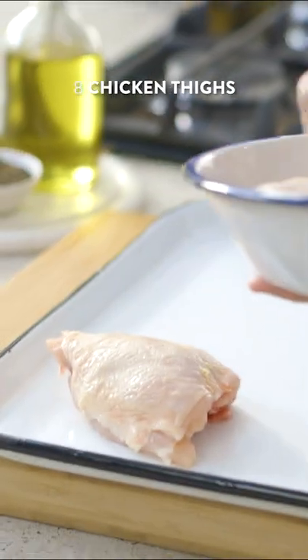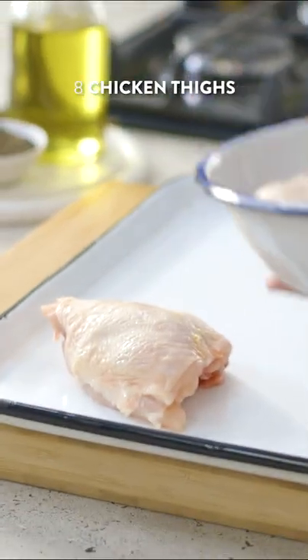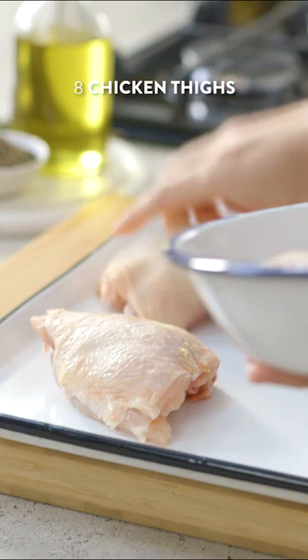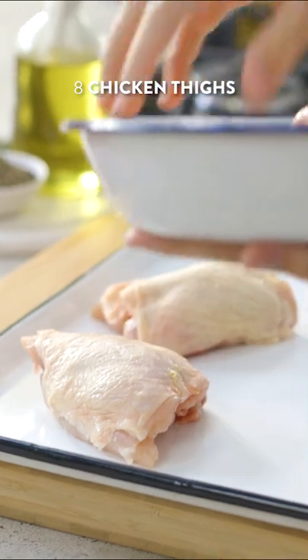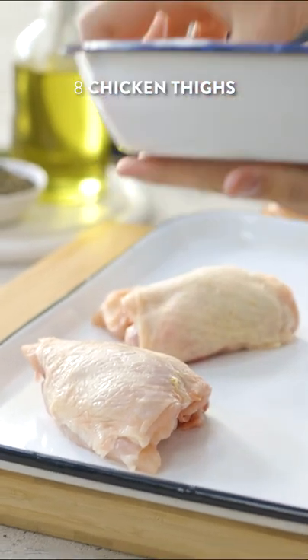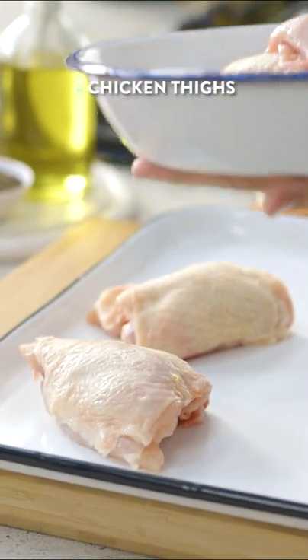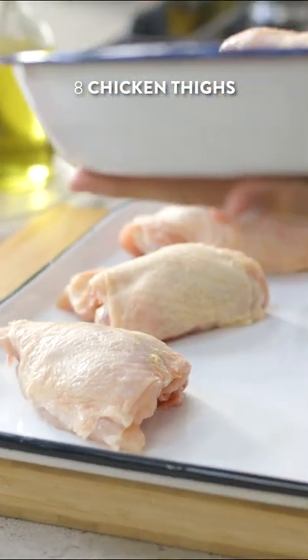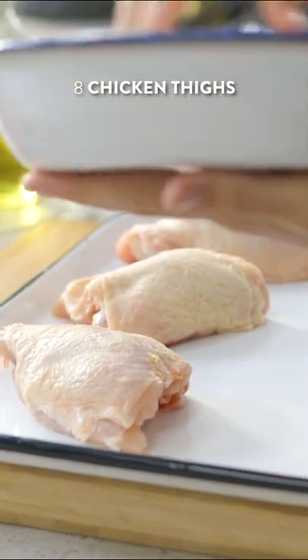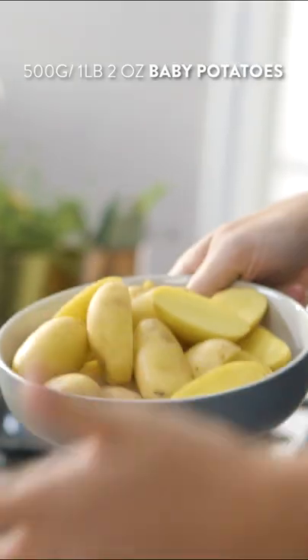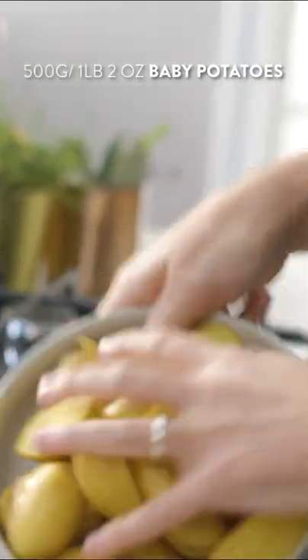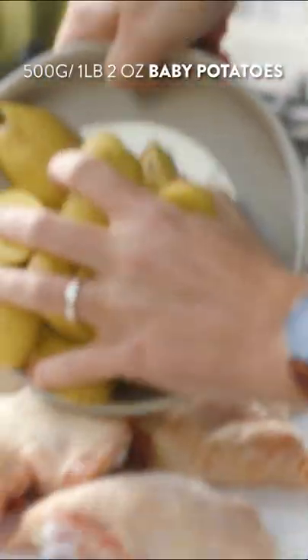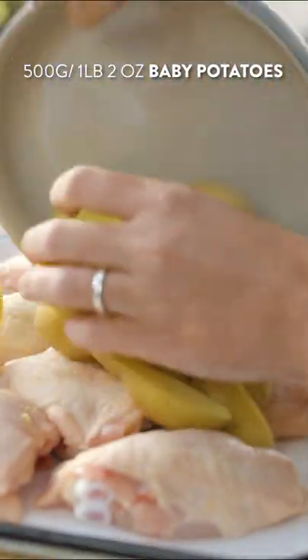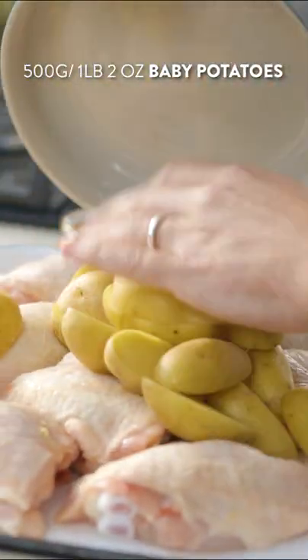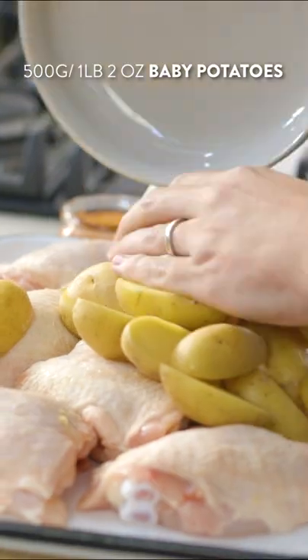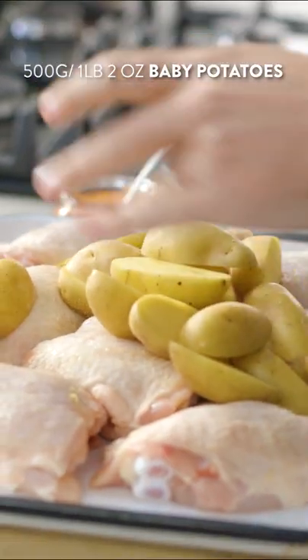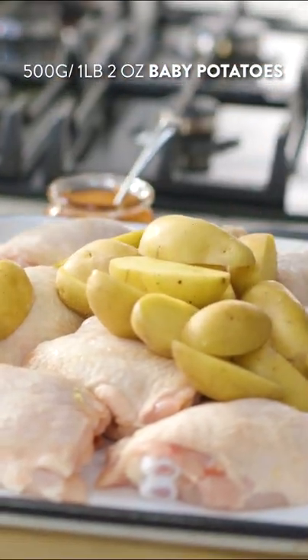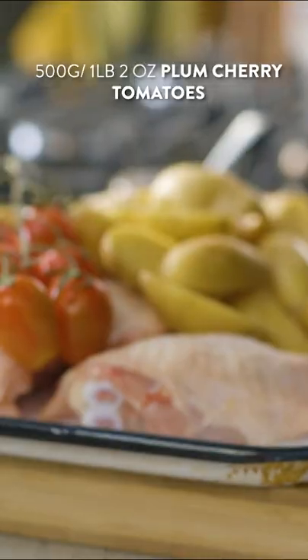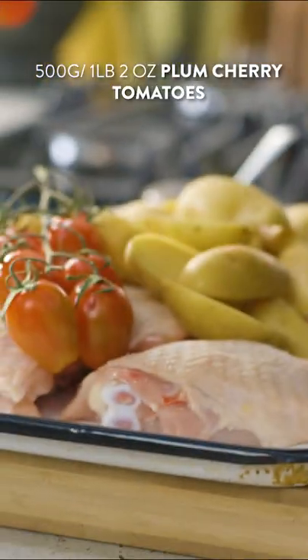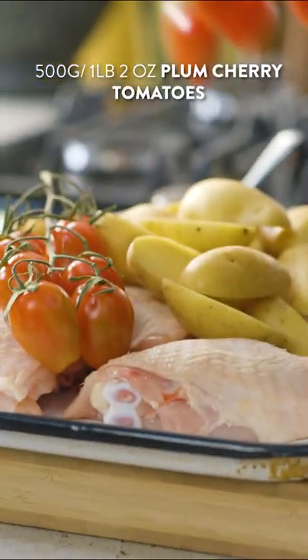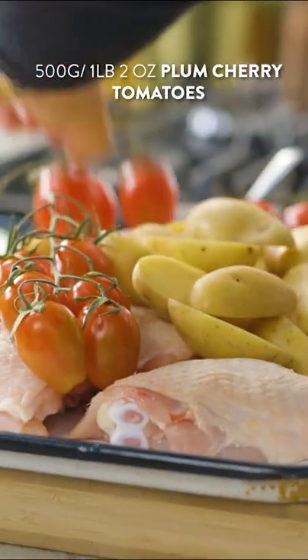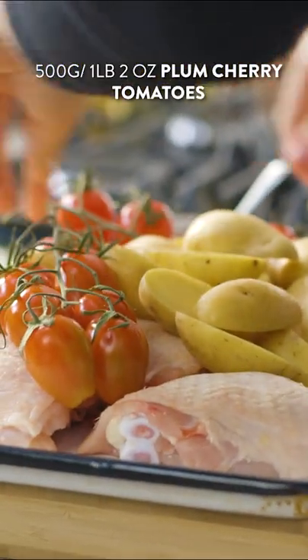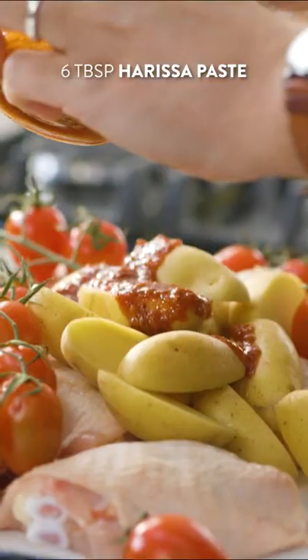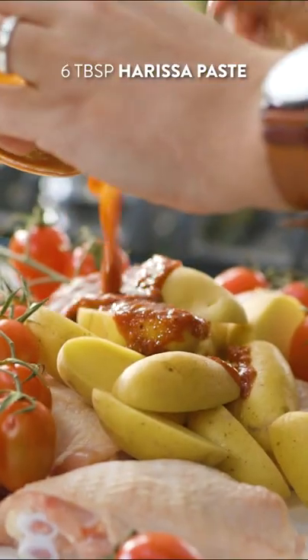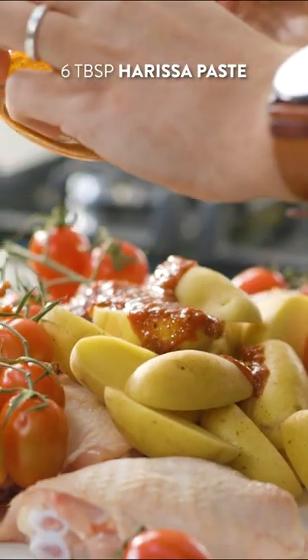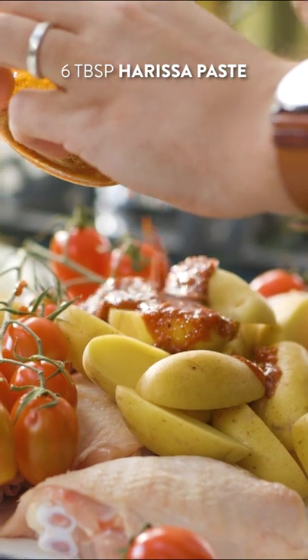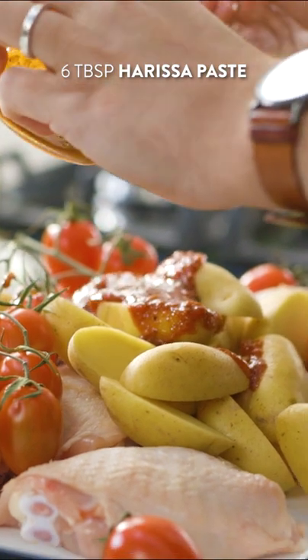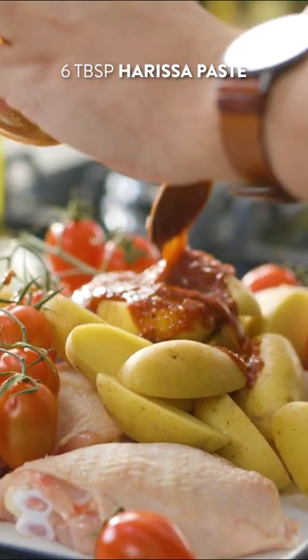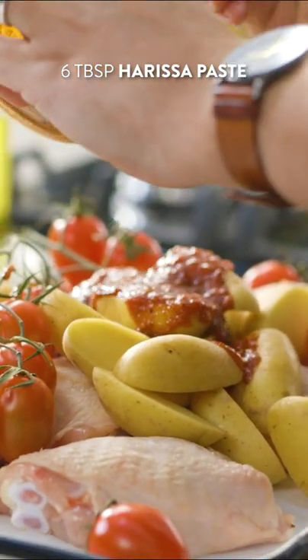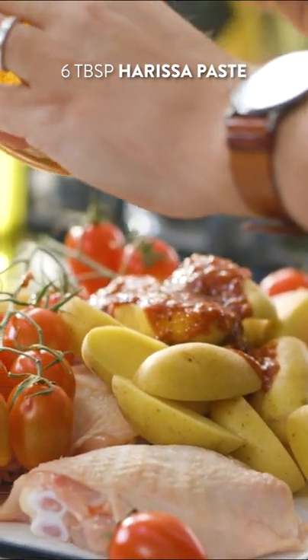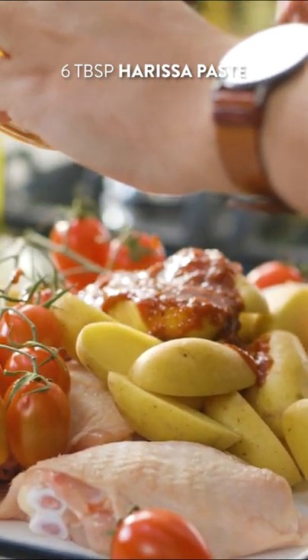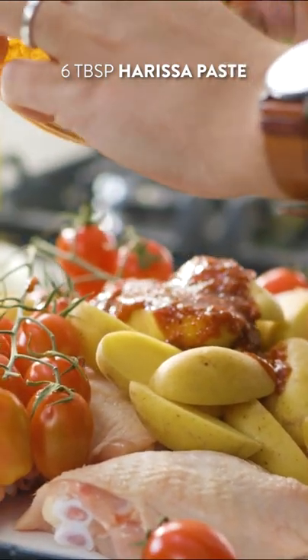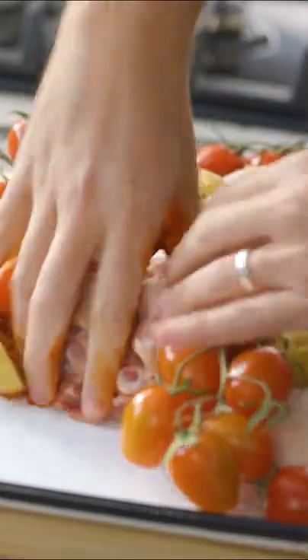We're going to use this to spice up our chicken, our tomatoes, and some potatoes. These are baby potatoes — I would suggest you use these because they're a little bit smaller than regular sized potatoes. You've also got some cherry tomatoes on the vine. We are going to add about six tablespoons of this harissa paste — you want to go heavy with it.